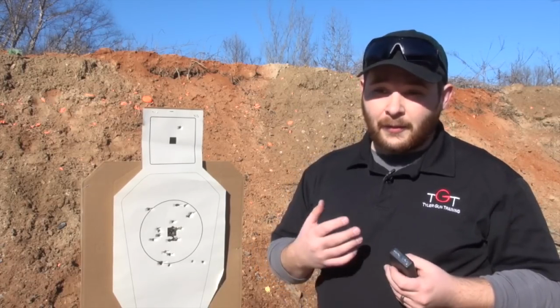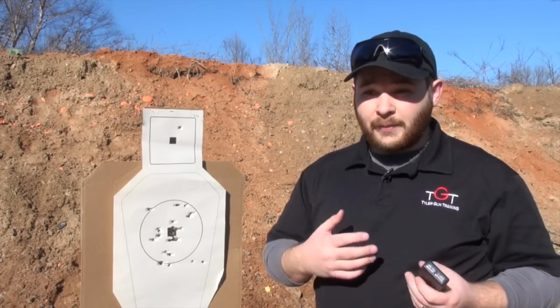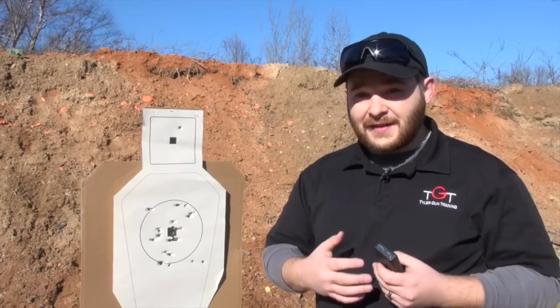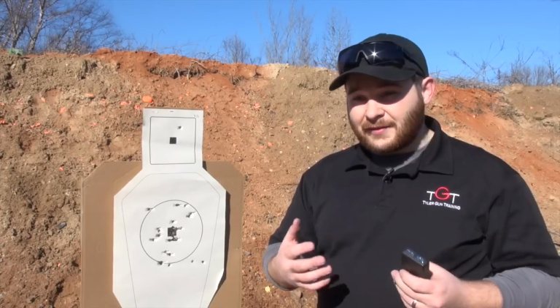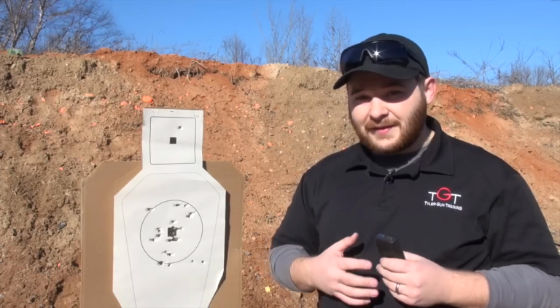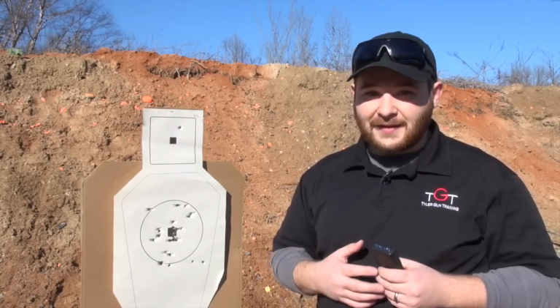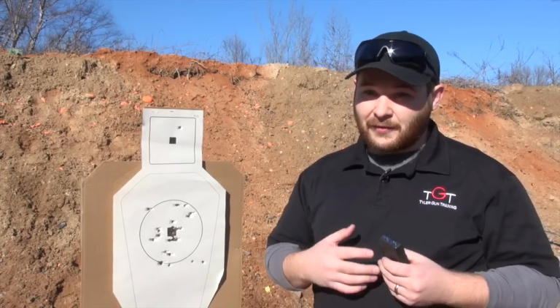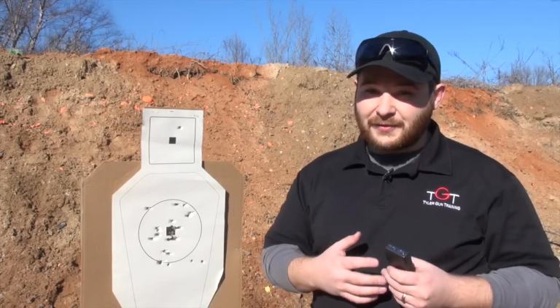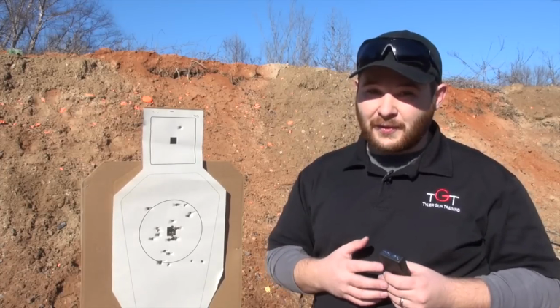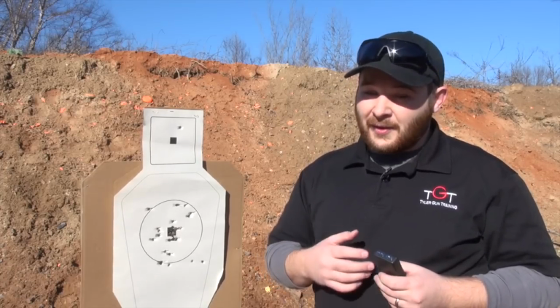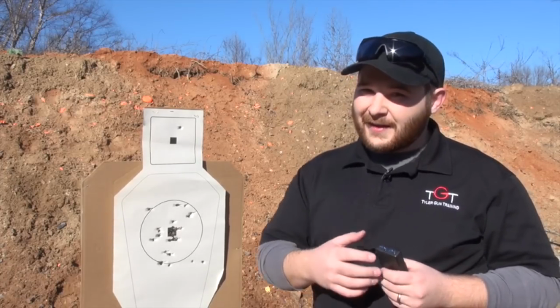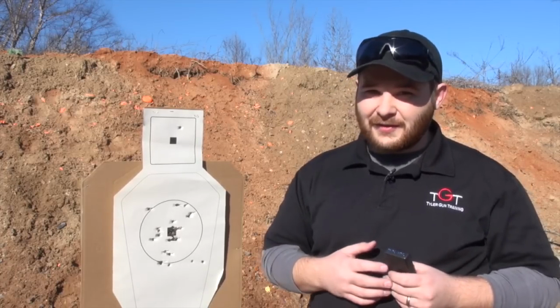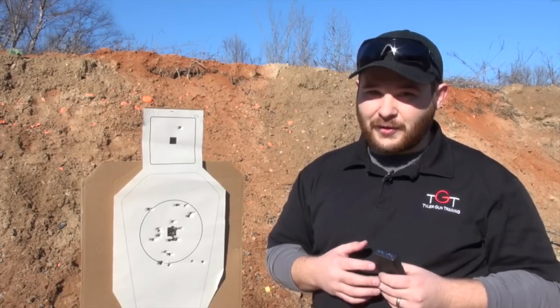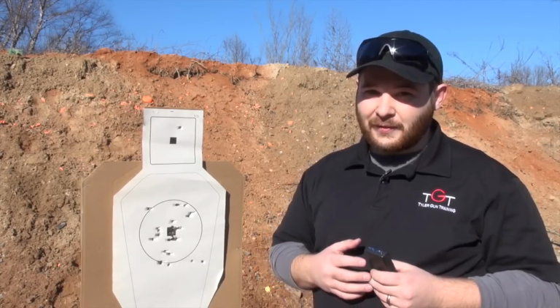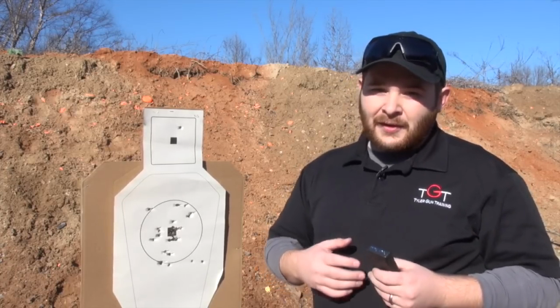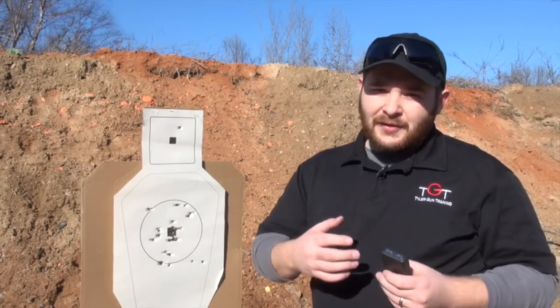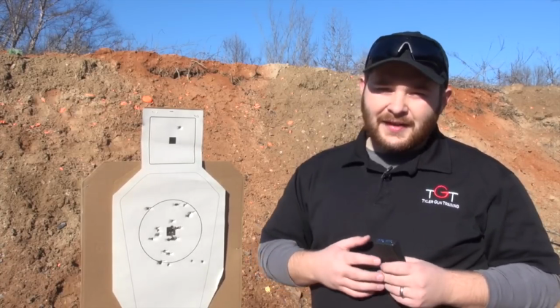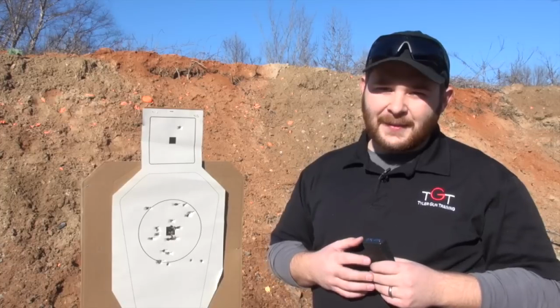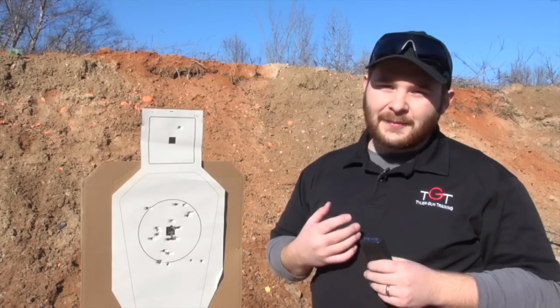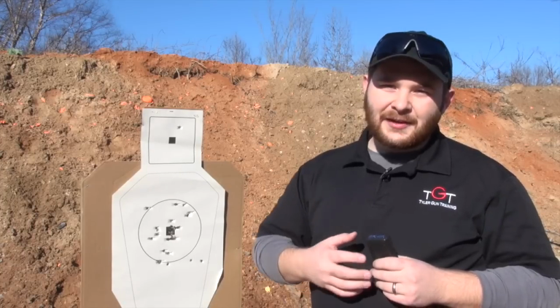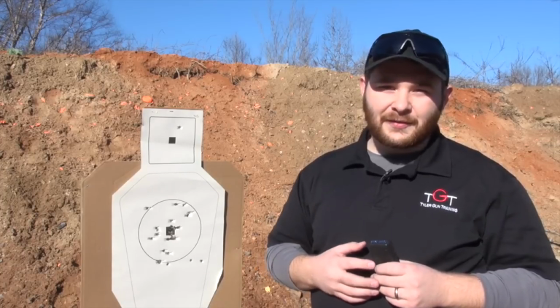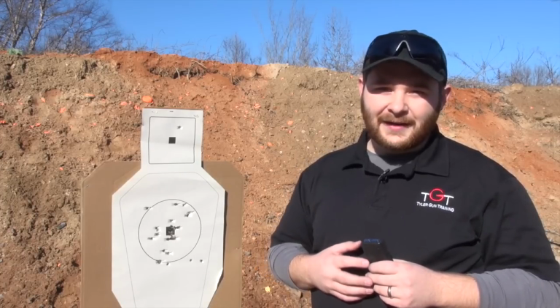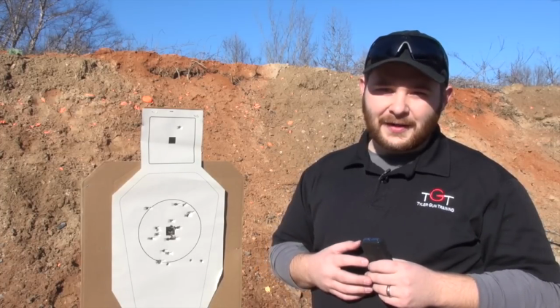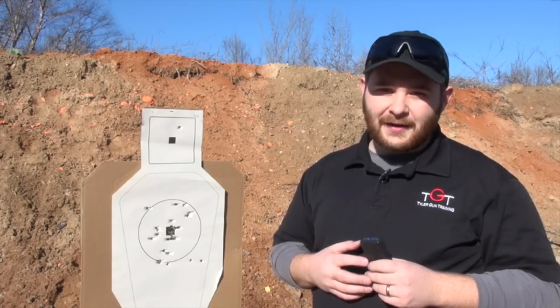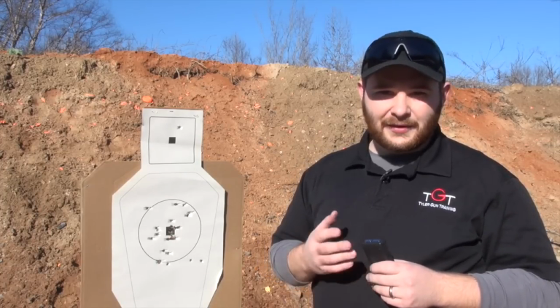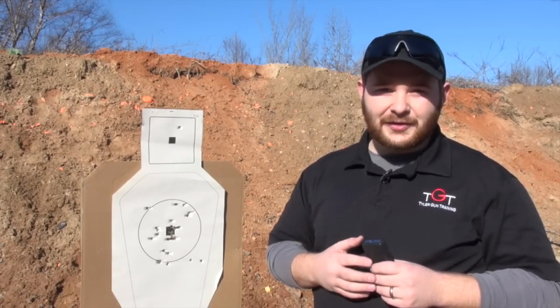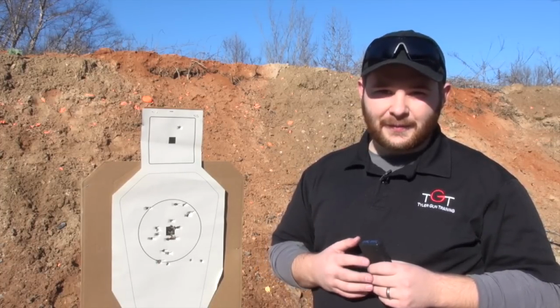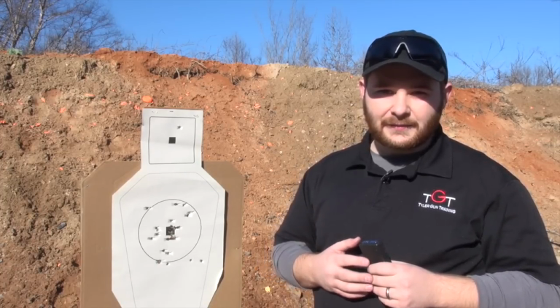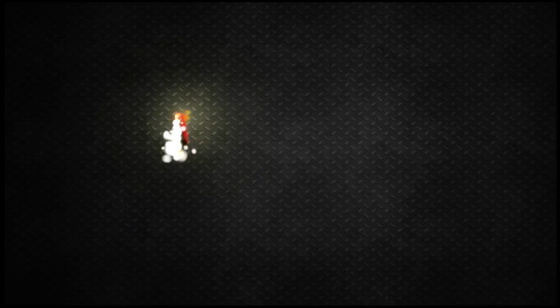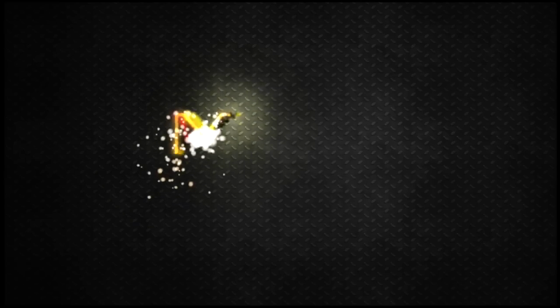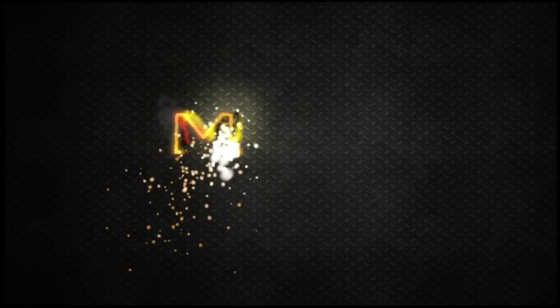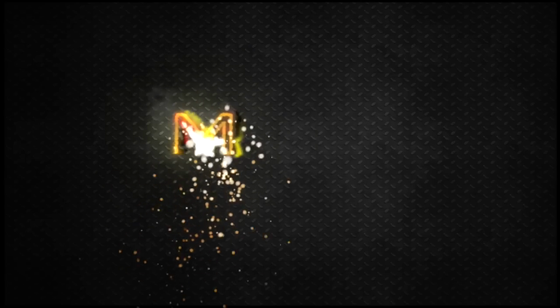Bill says that under 15 seconds is a grandmaster score, but I think I've still got some more work to do. Until next time, I'm BJ Norris through MyGunTips.com — Train to Triumph.